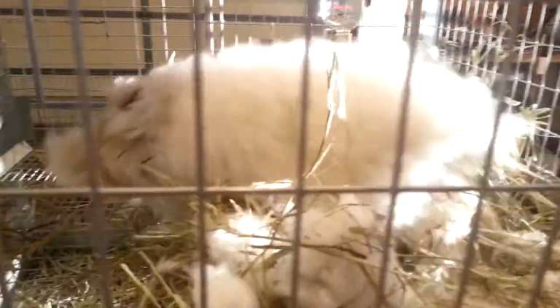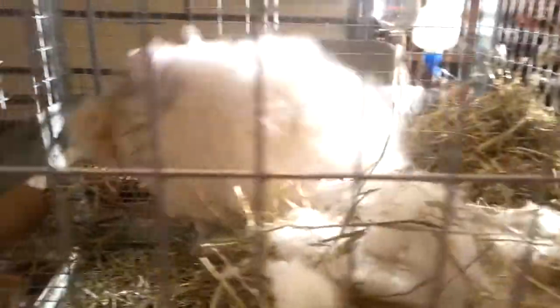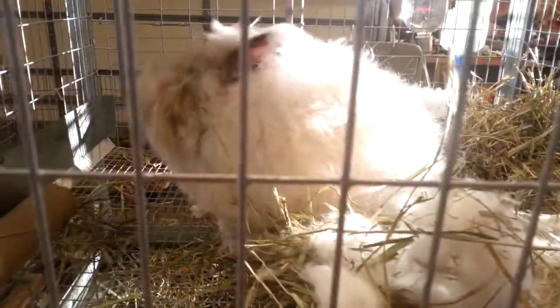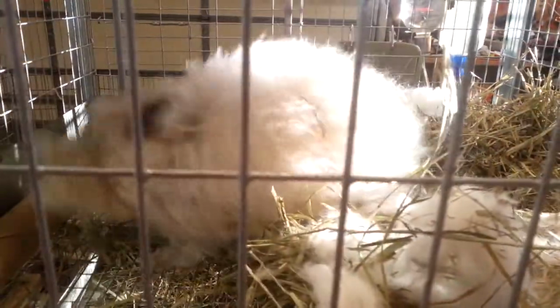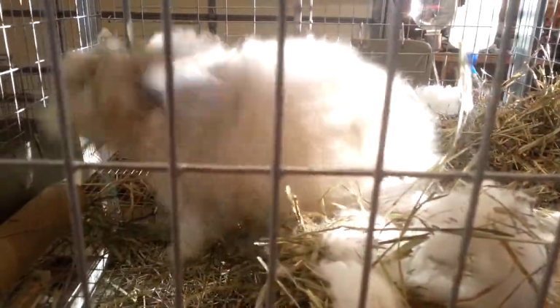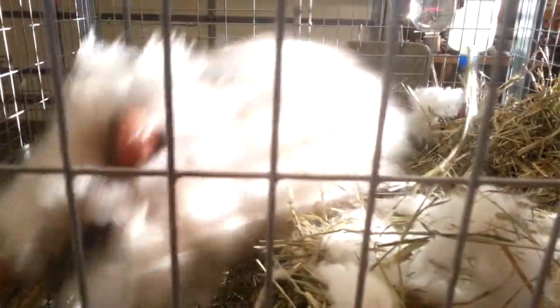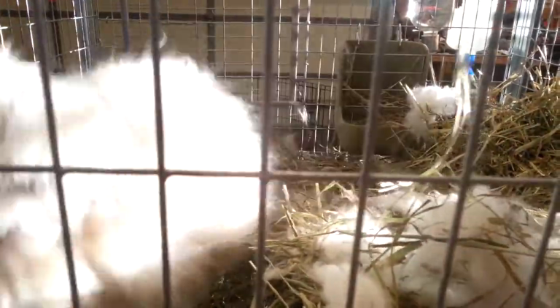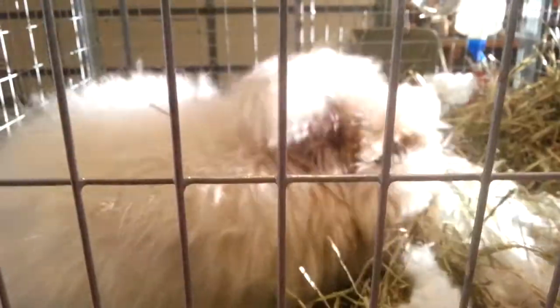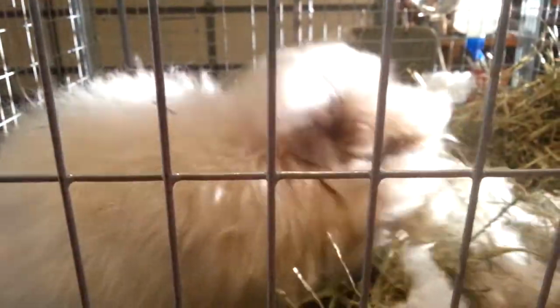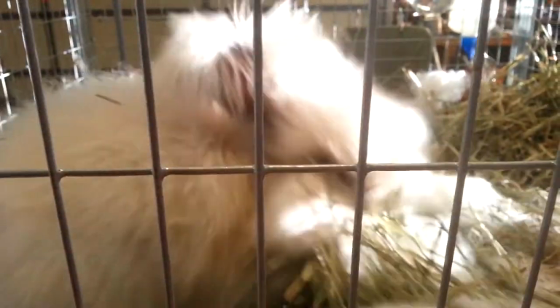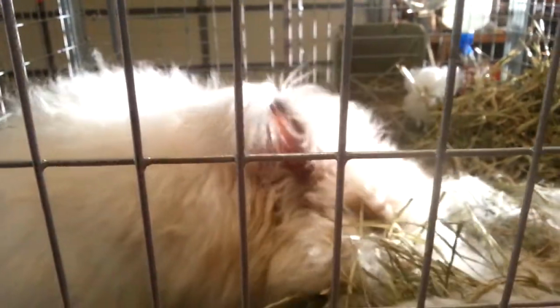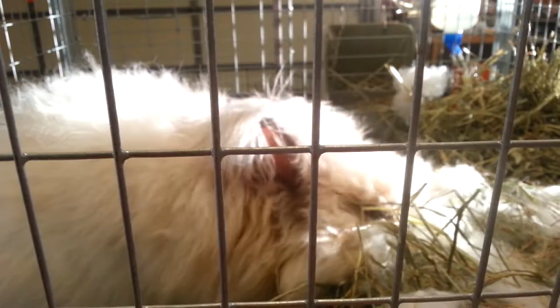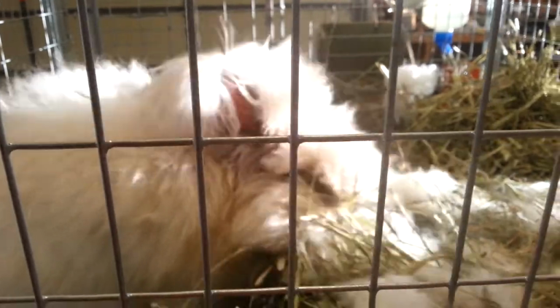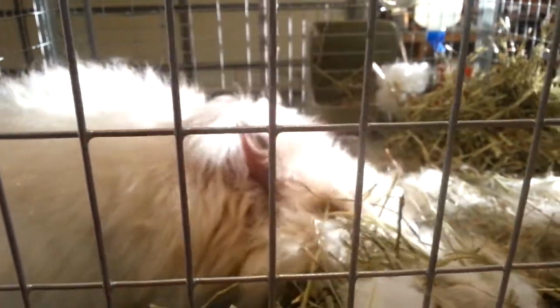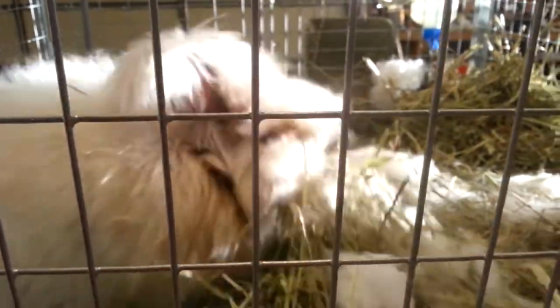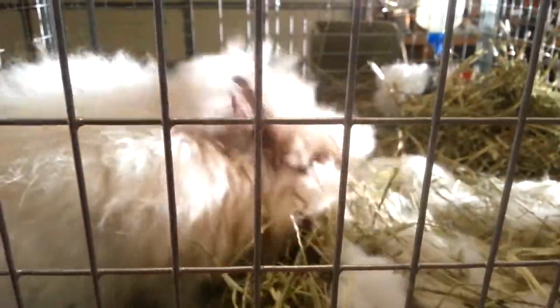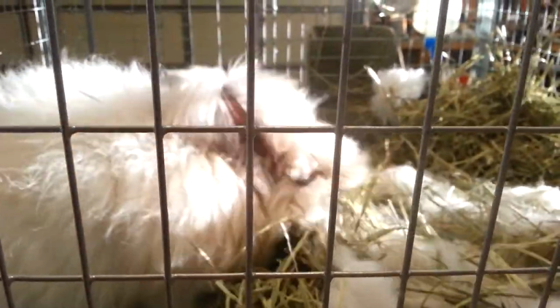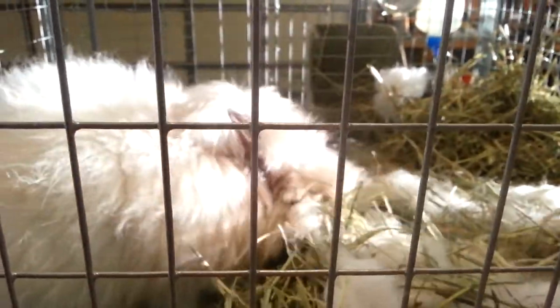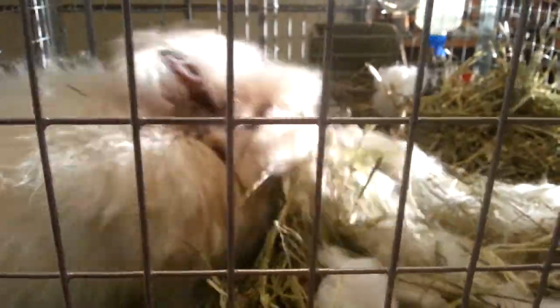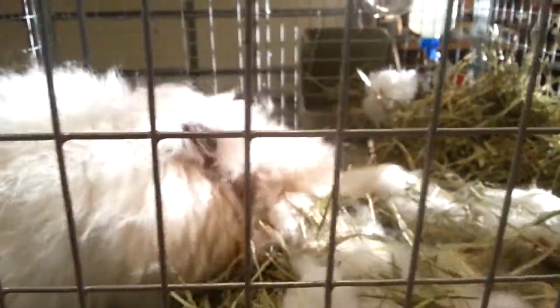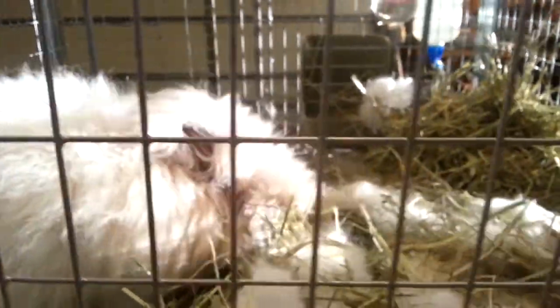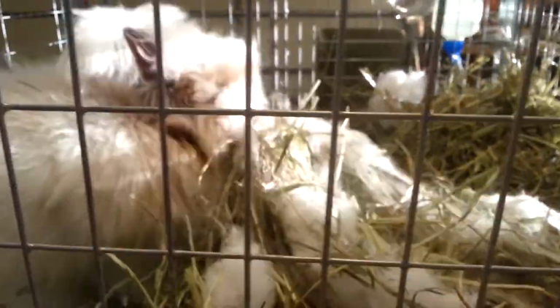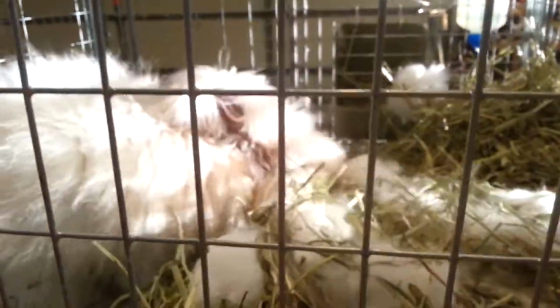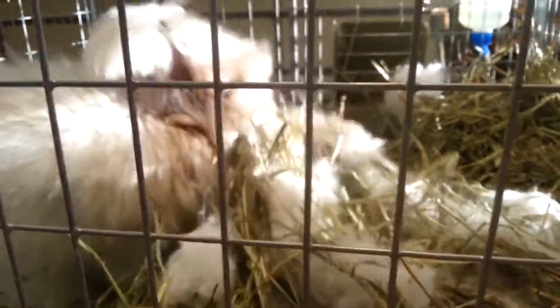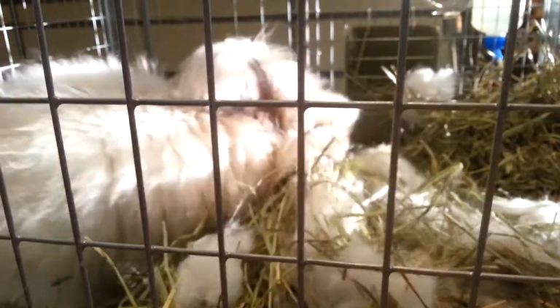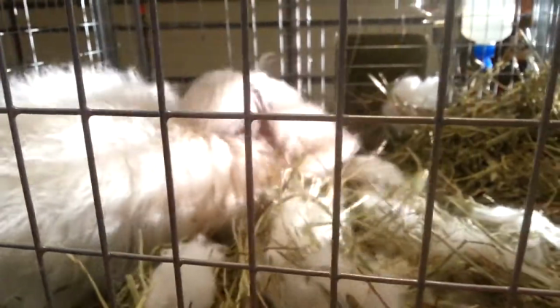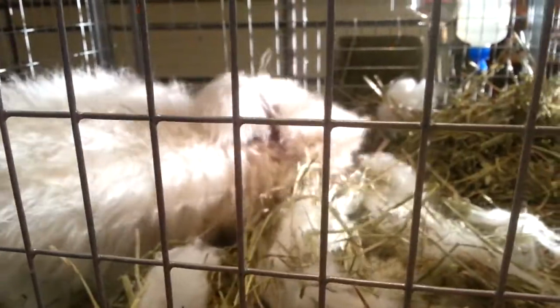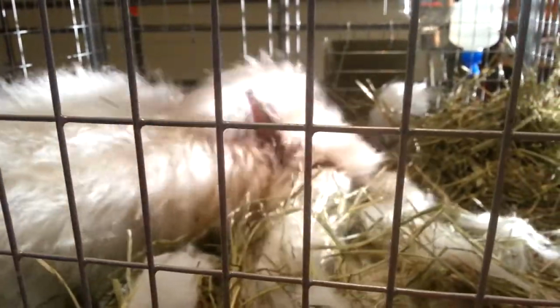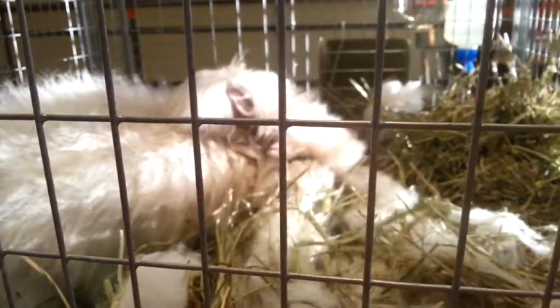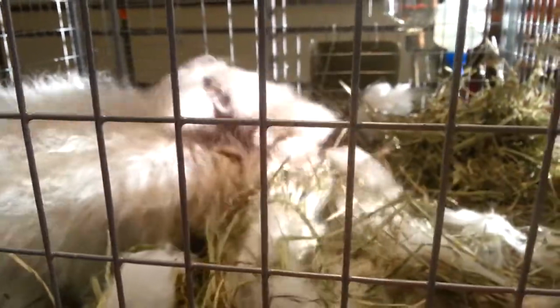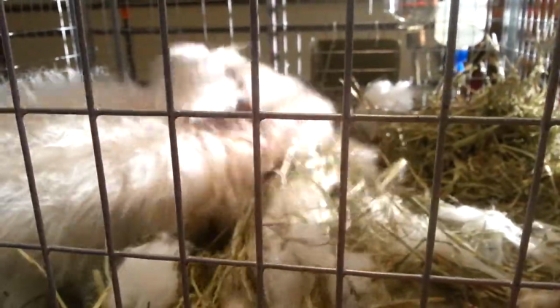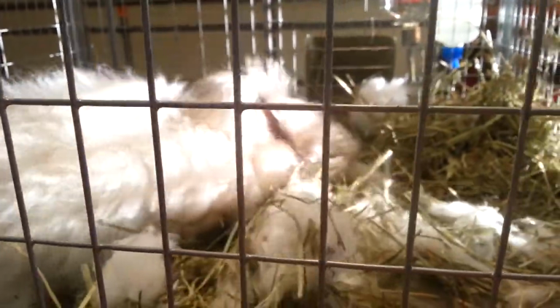Best of luck, new mama. This is a gorgeous picture. Pretty. She's doing such a good job. Yeah, she is.